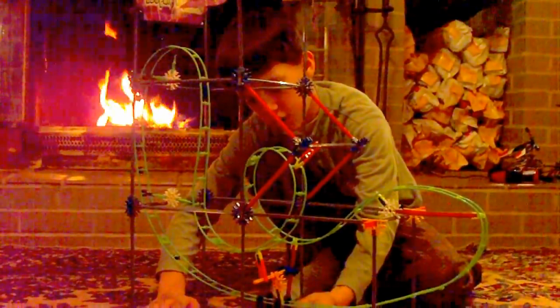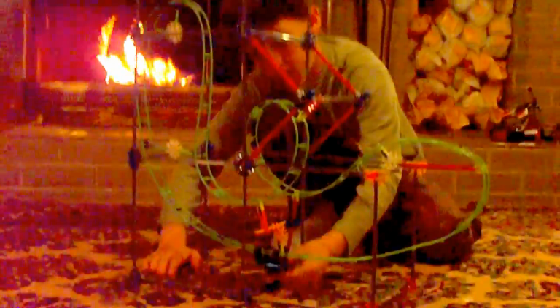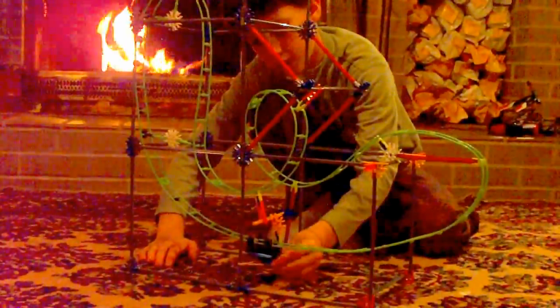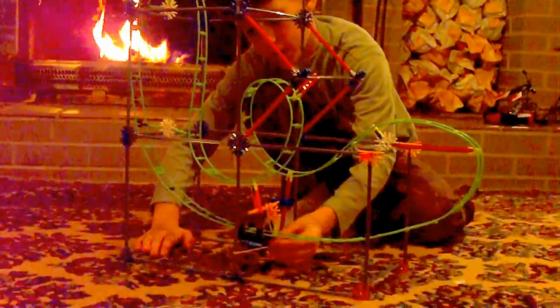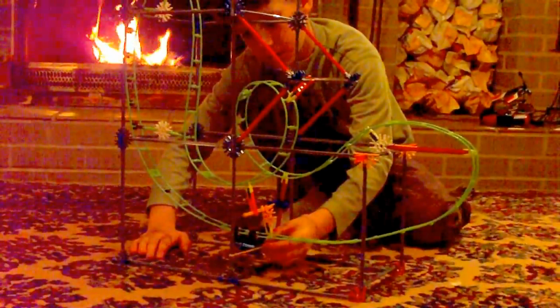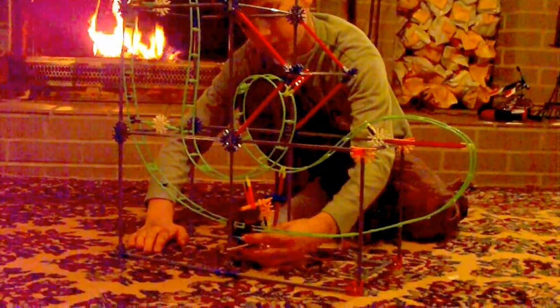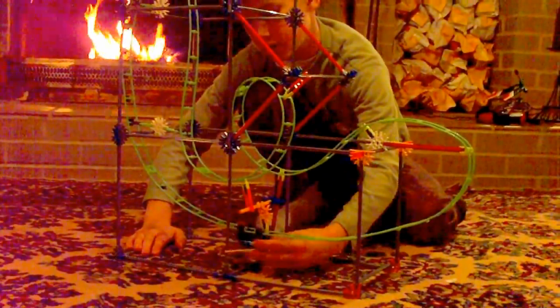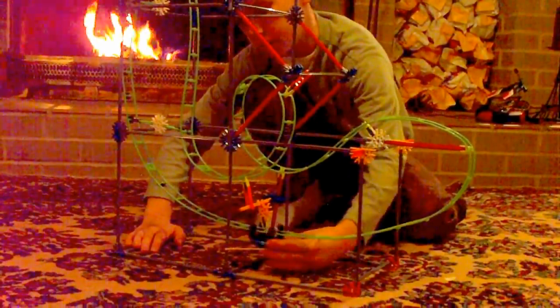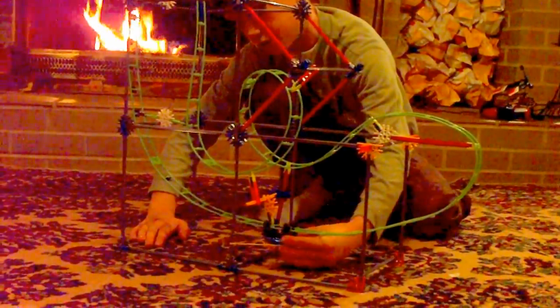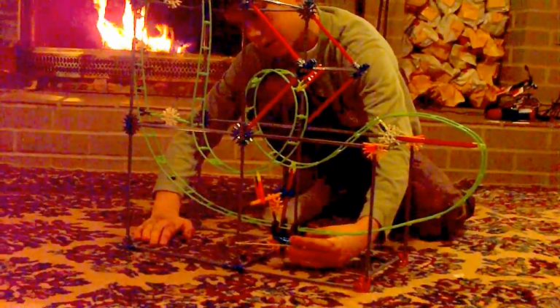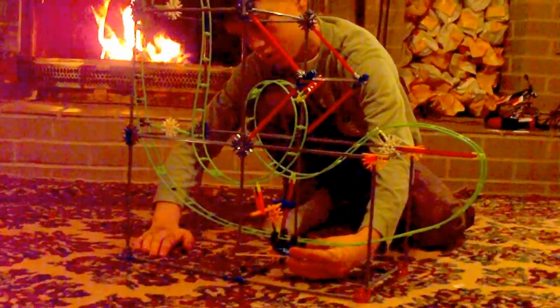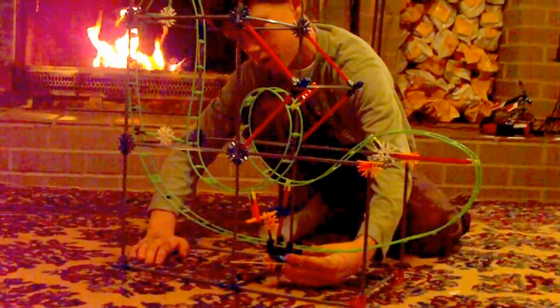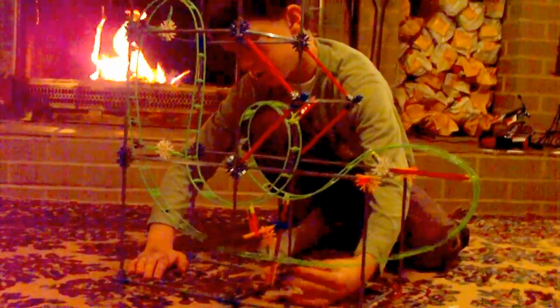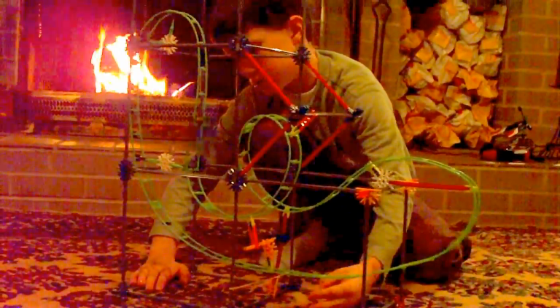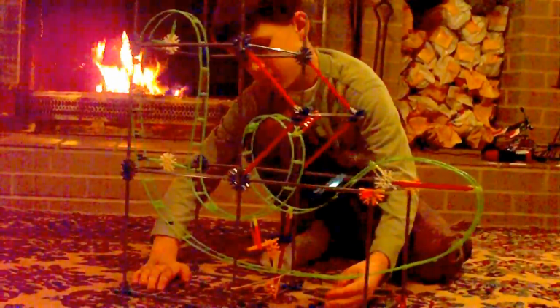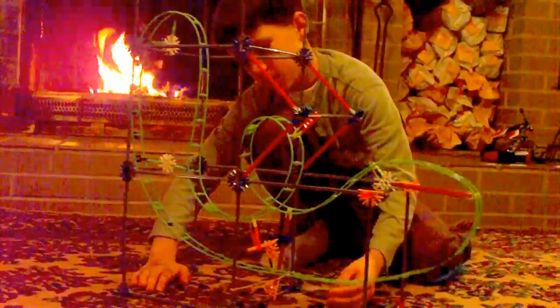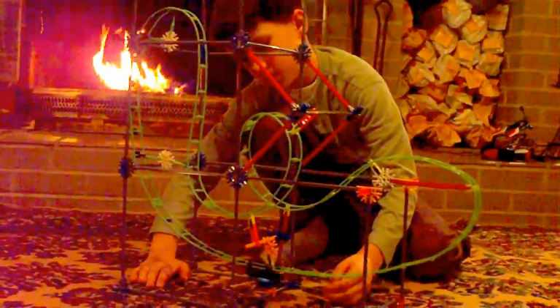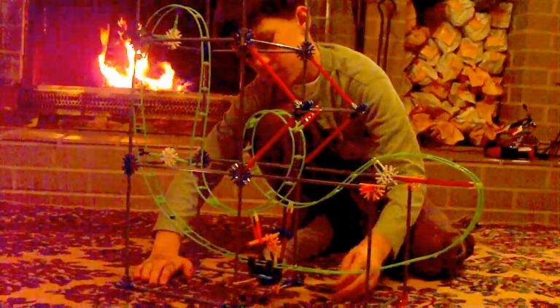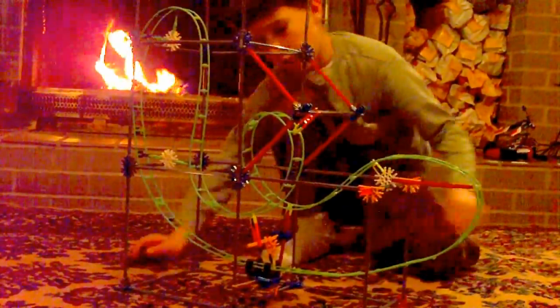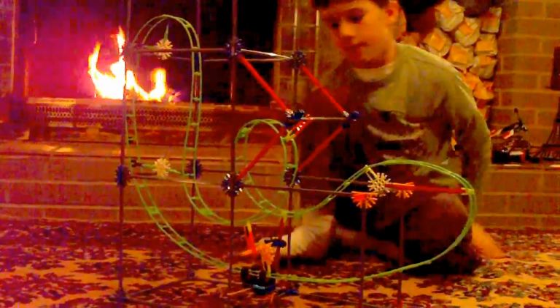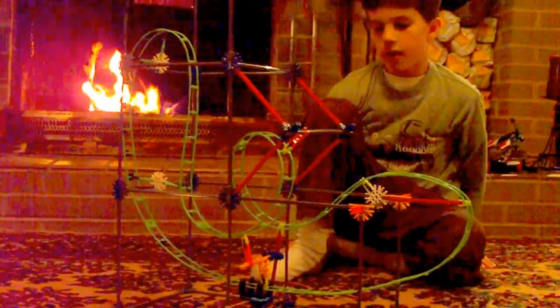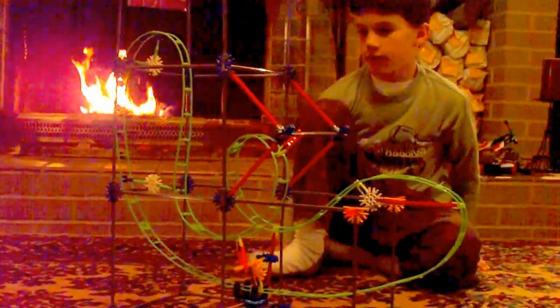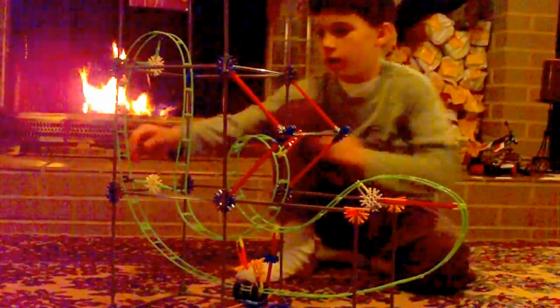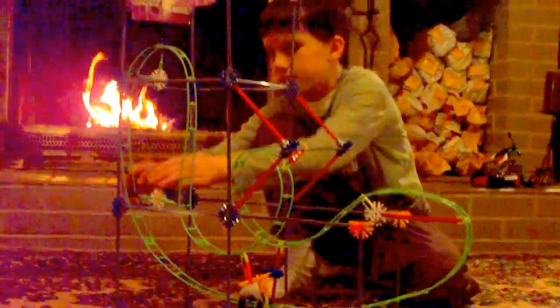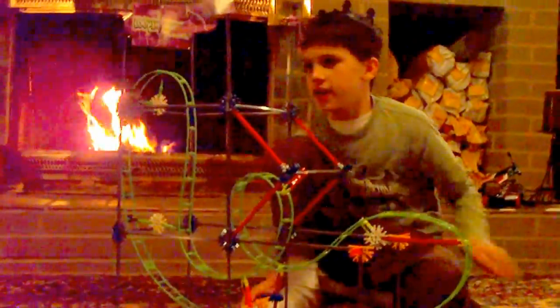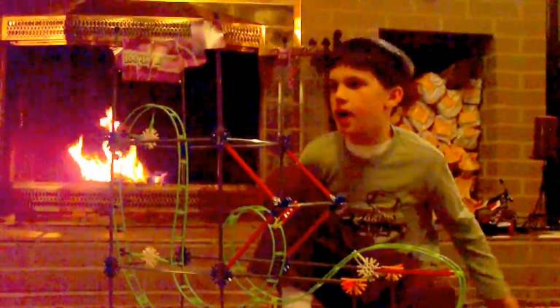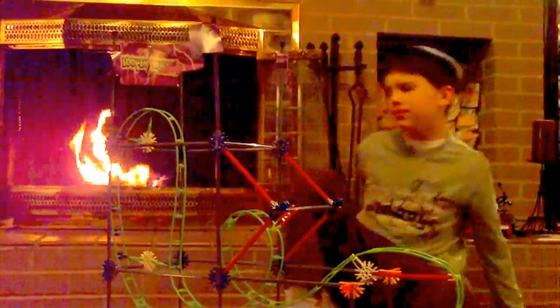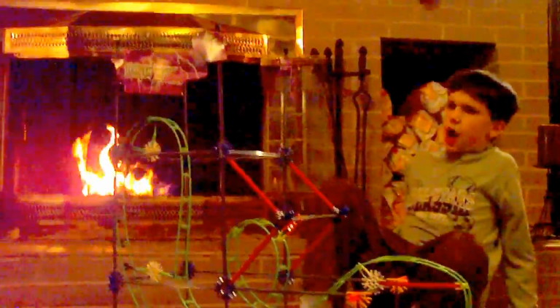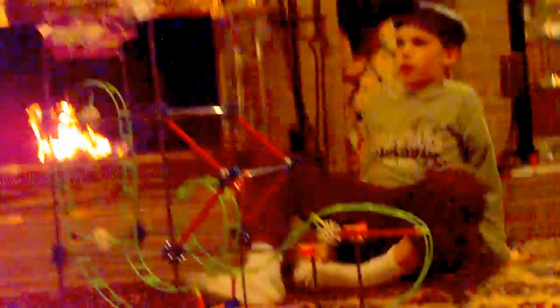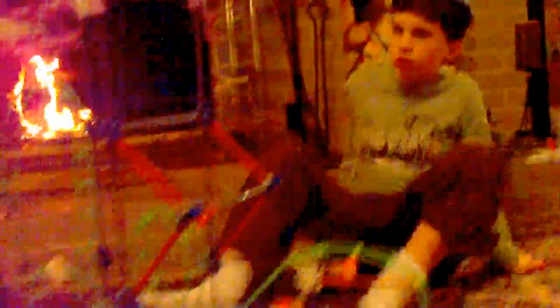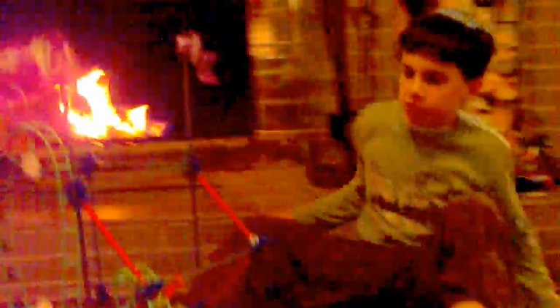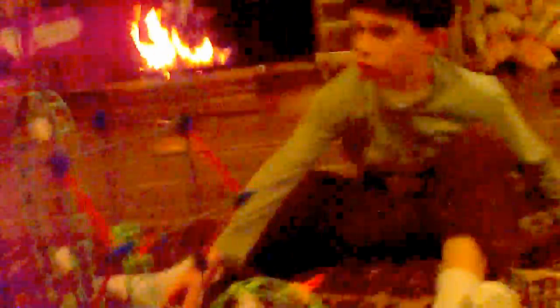What I do is I unlock it and show the spring on. Here we go — three, two, one. So yeah, that's it. It takes about an hour to build. It's pretty cool.